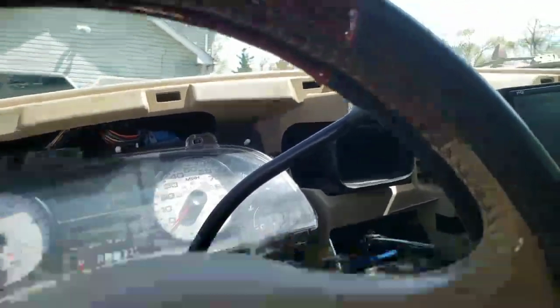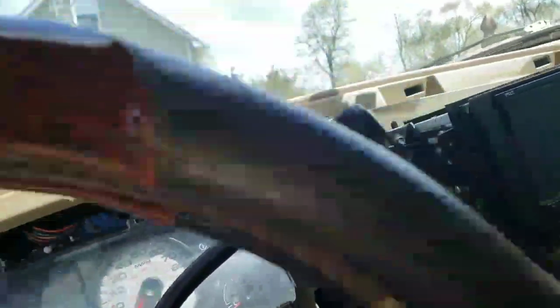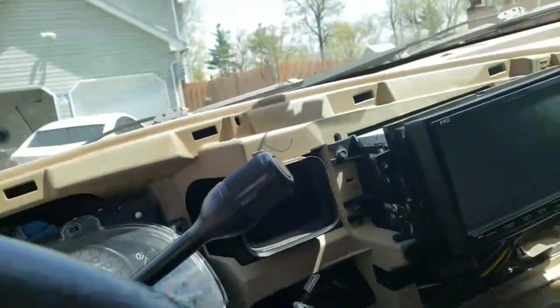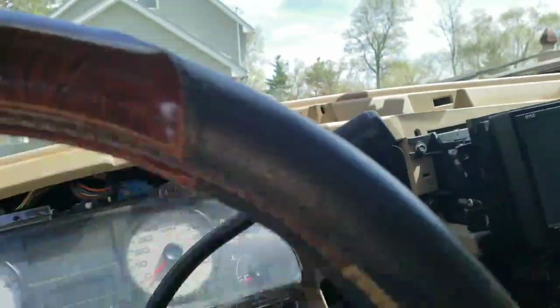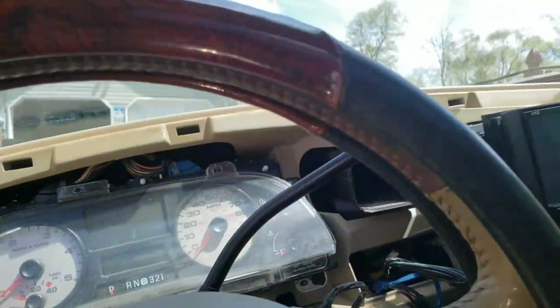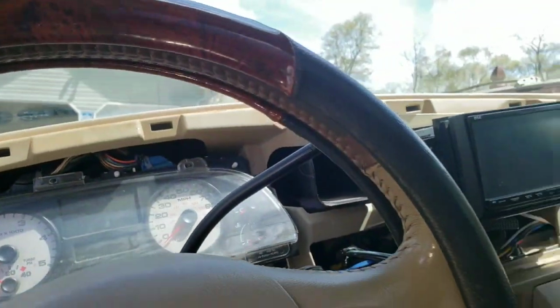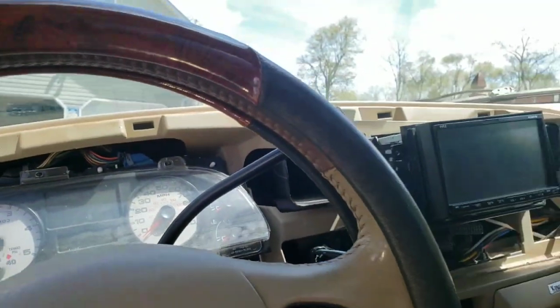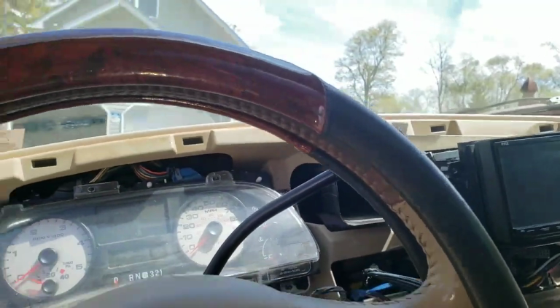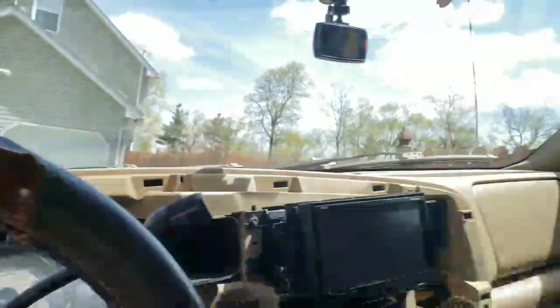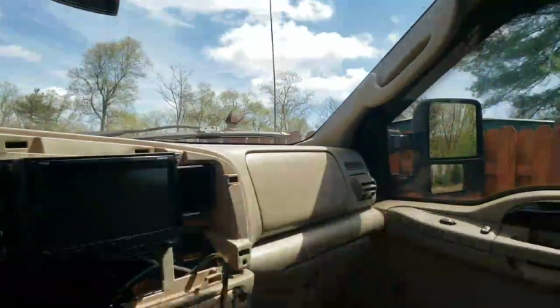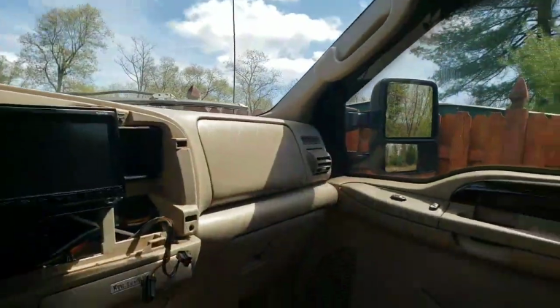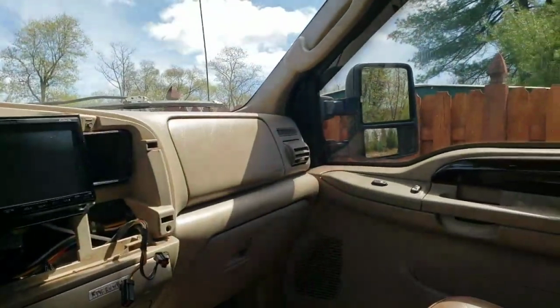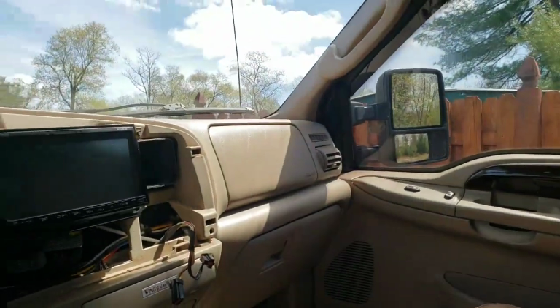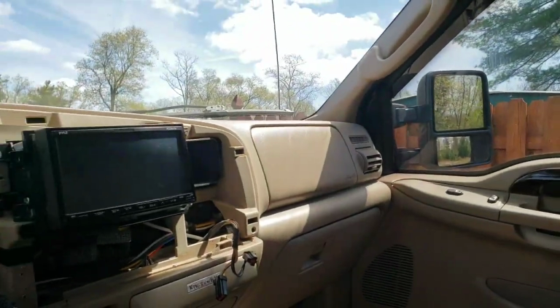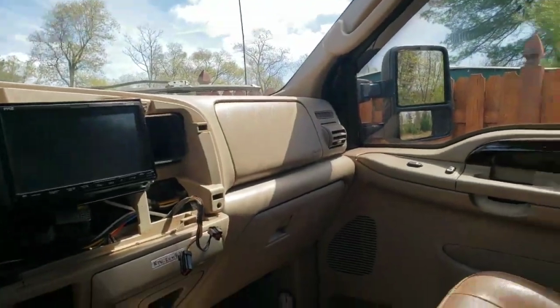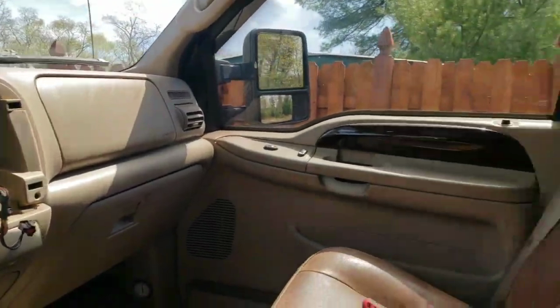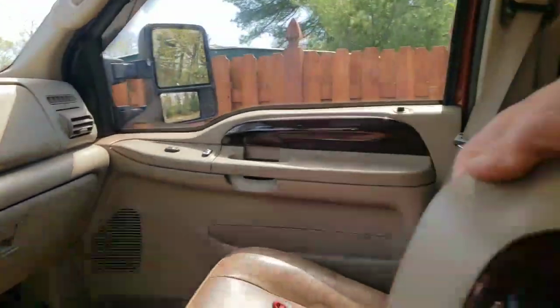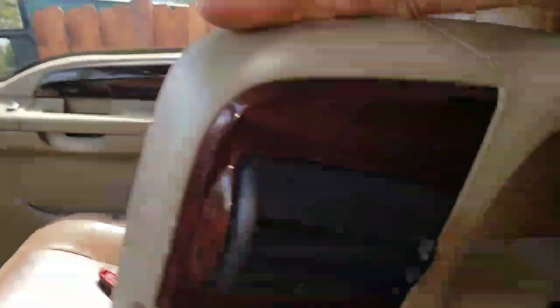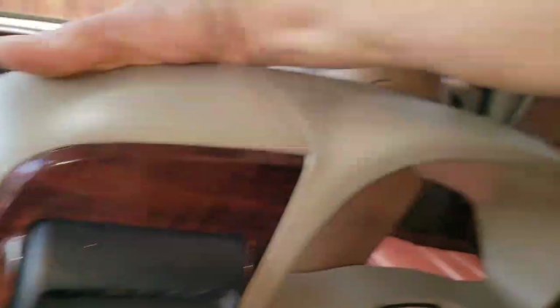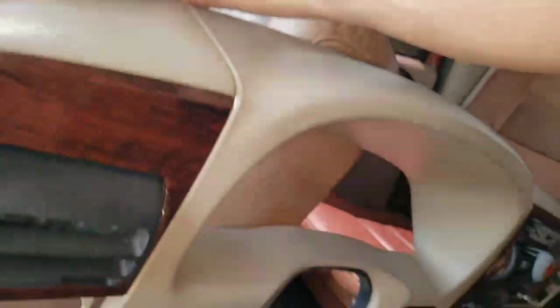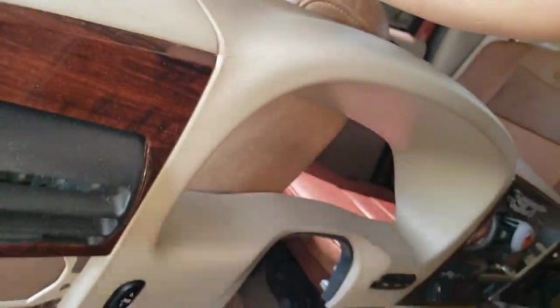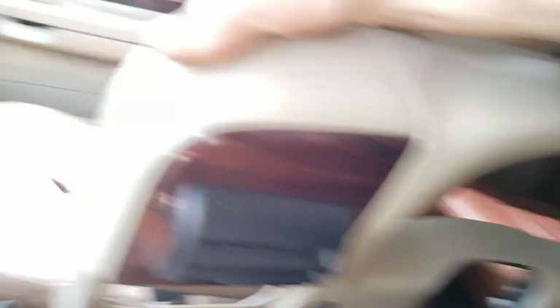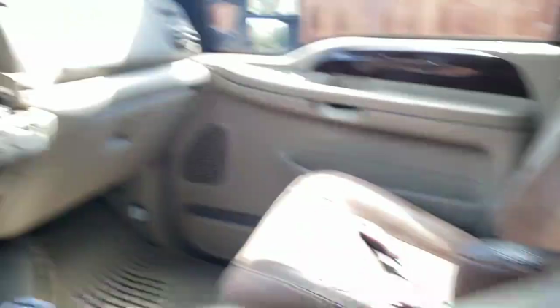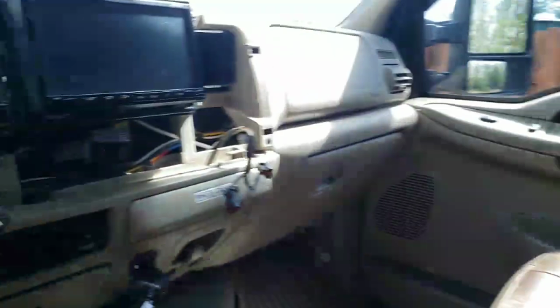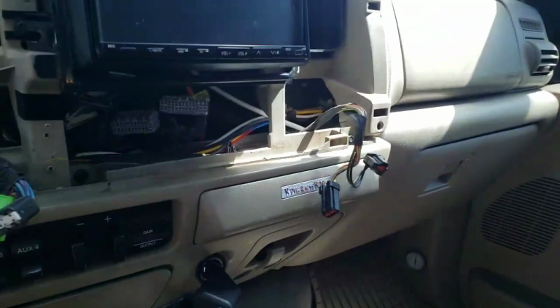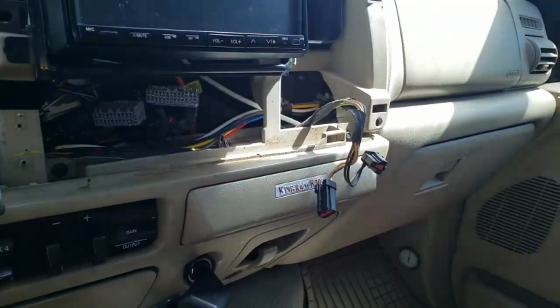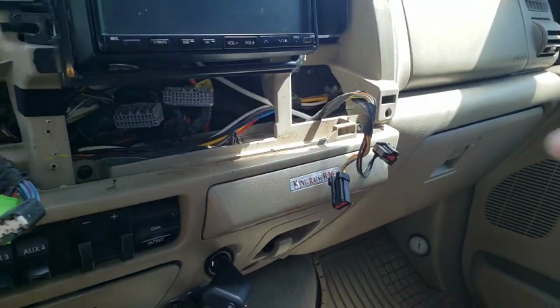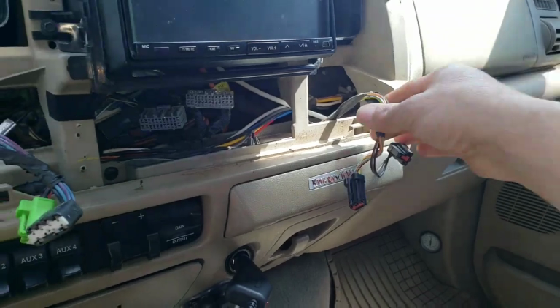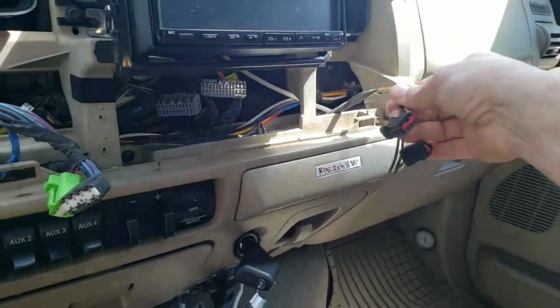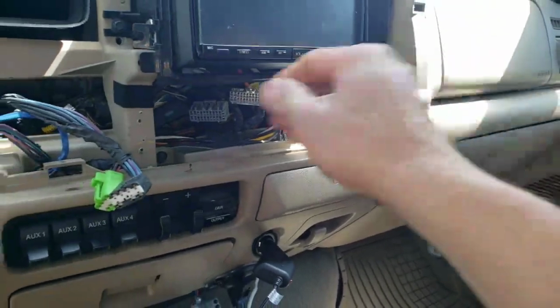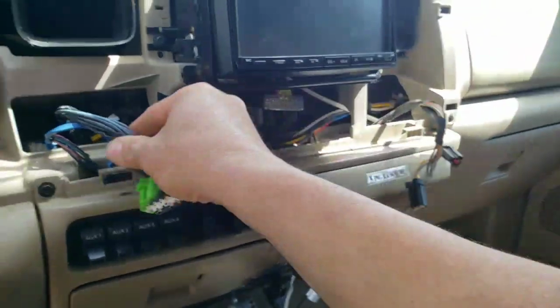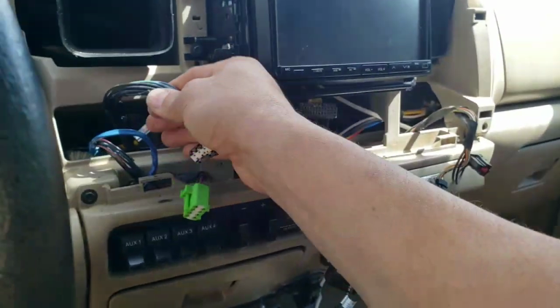Power Stroke Super Duty. Having a problem. I took the whole front cover off and unplugged everything to get it all out of the way.